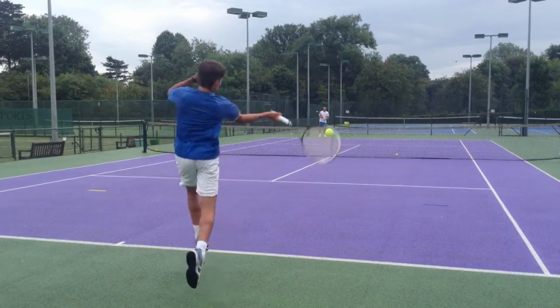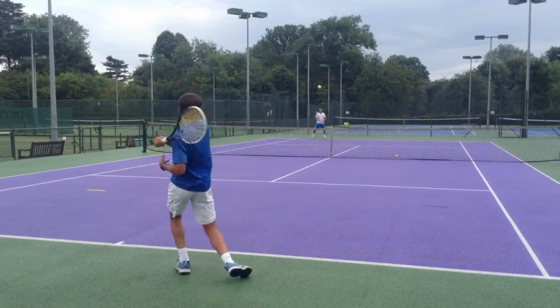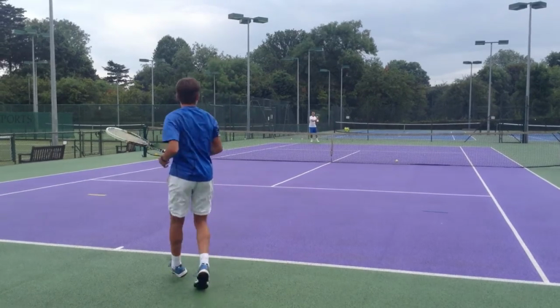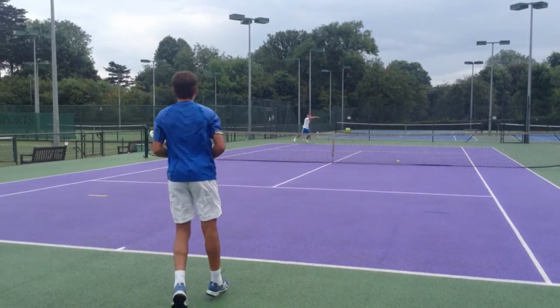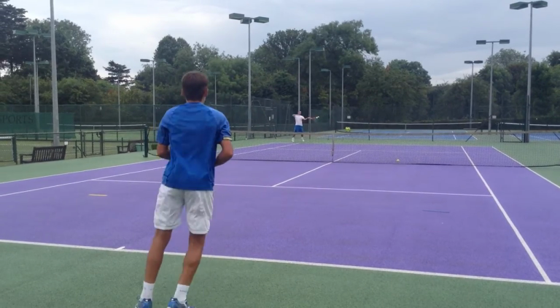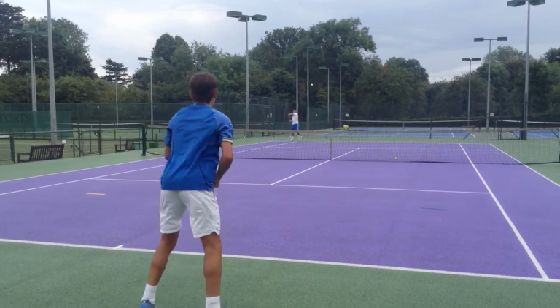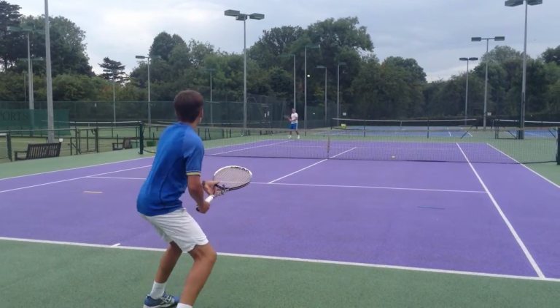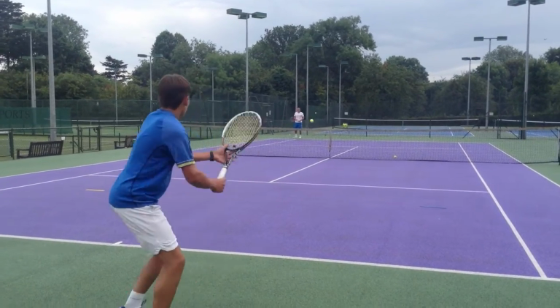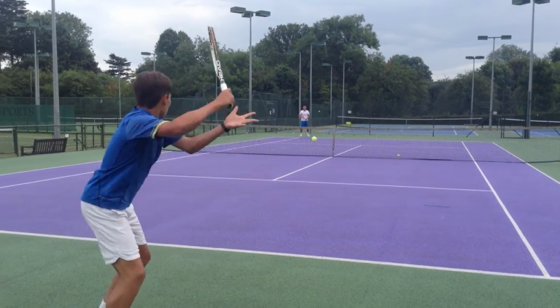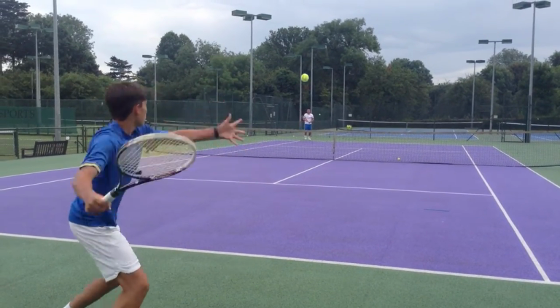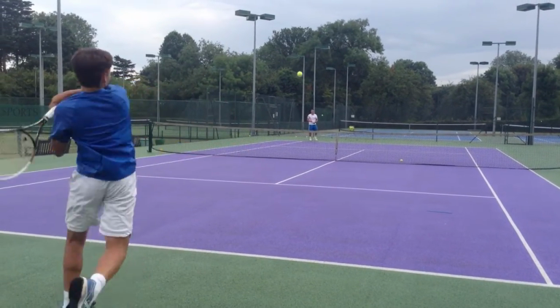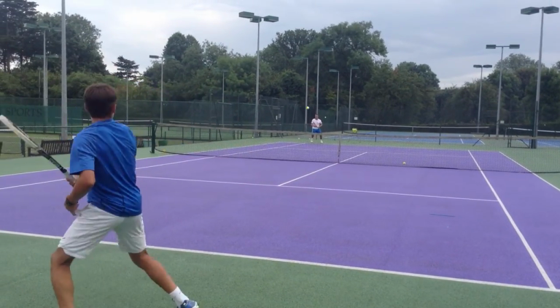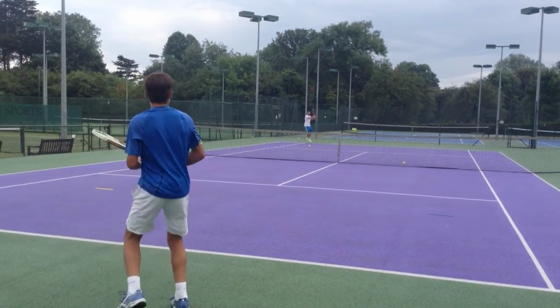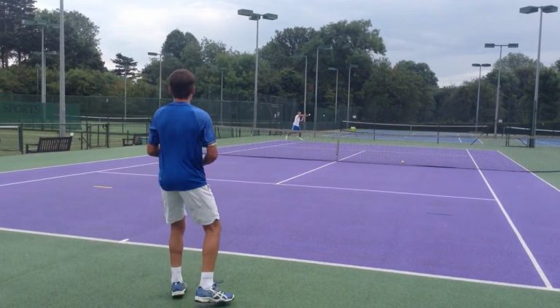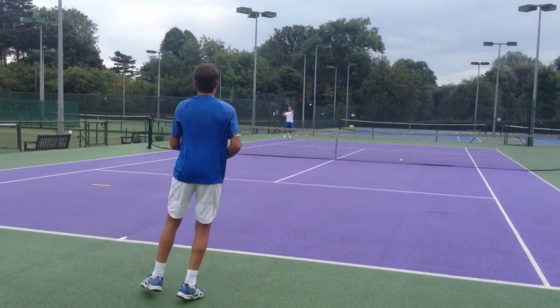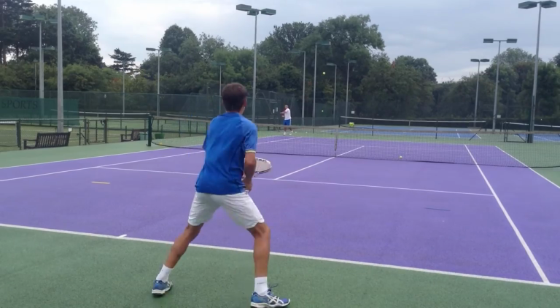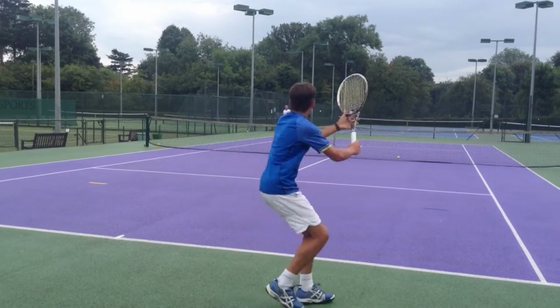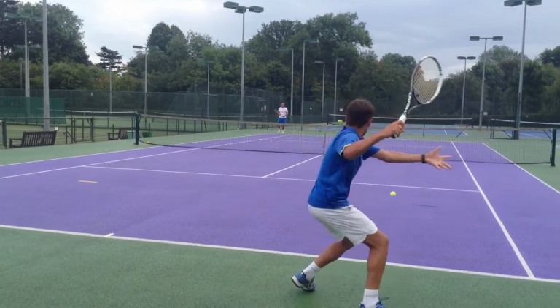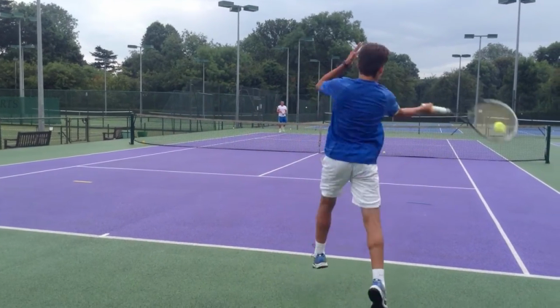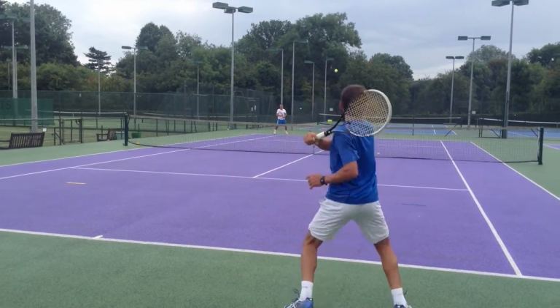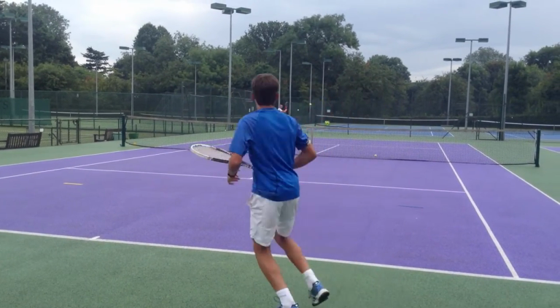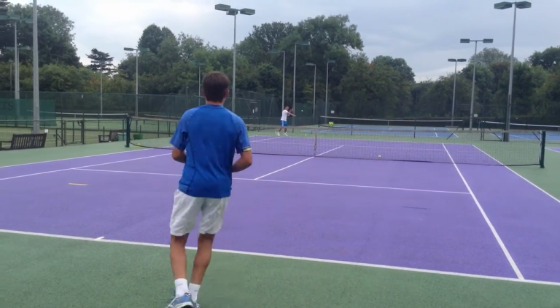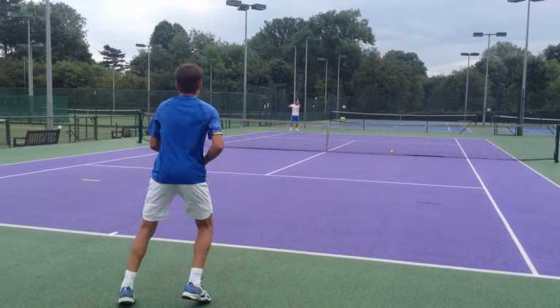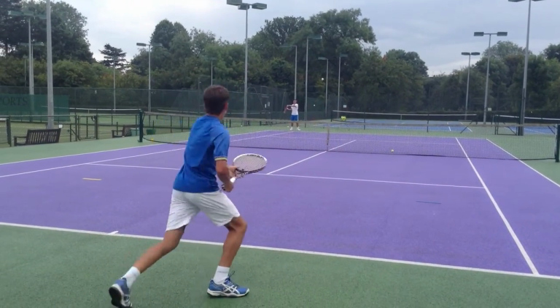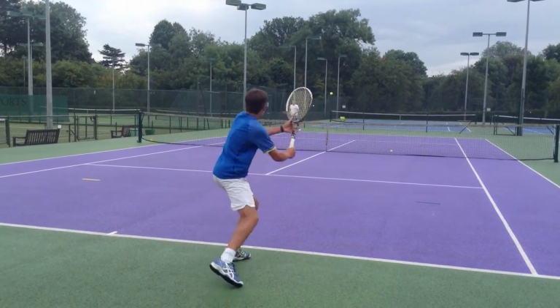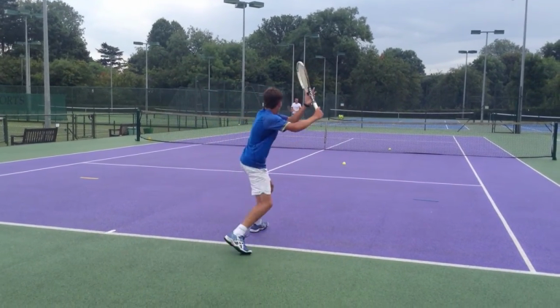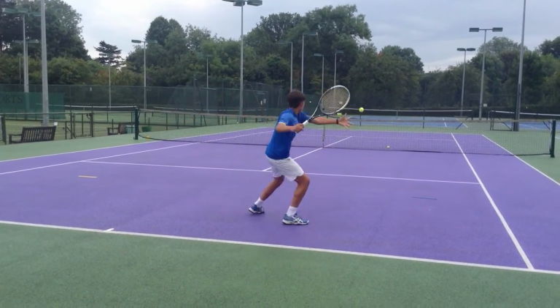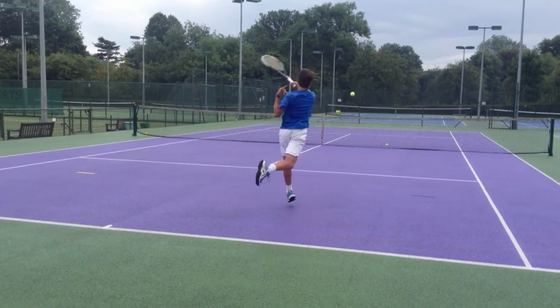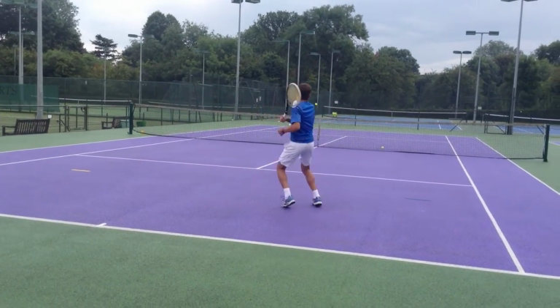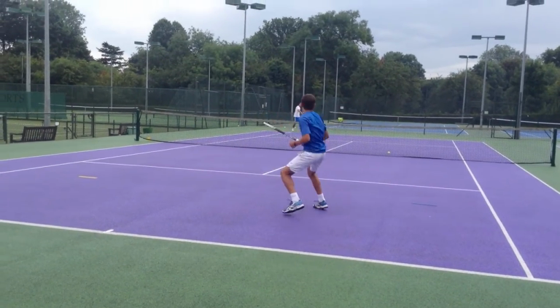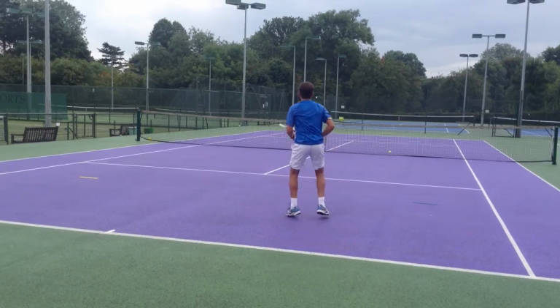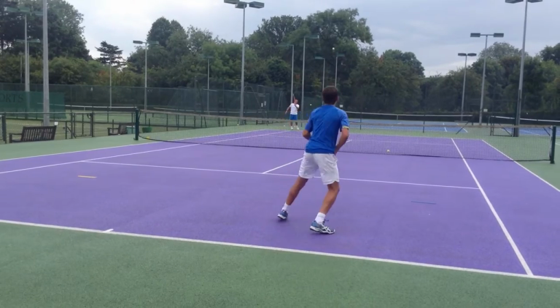So we're working on the forehand, holding the ground at the baseline, but when there's the opportunity on the short ball to really attack, take it on the rise and use it as a weapon.